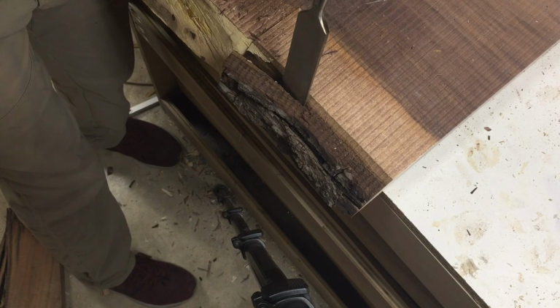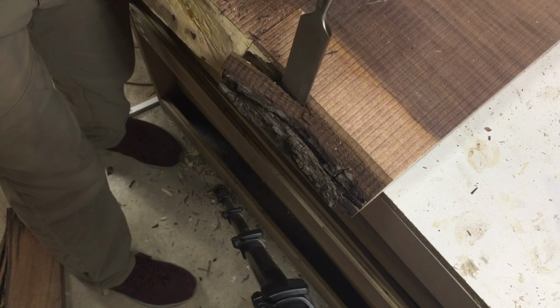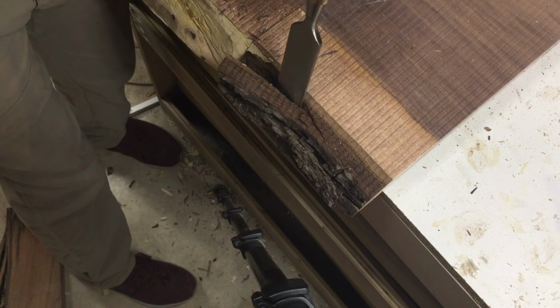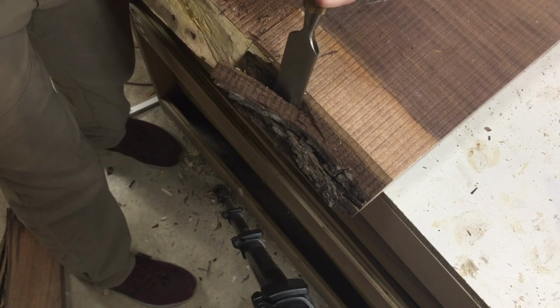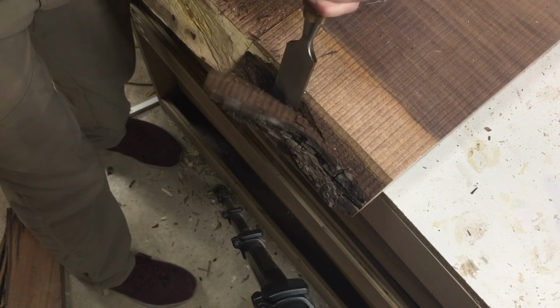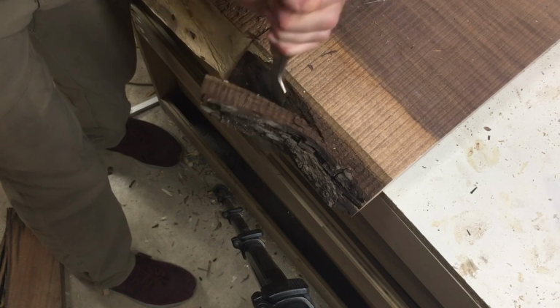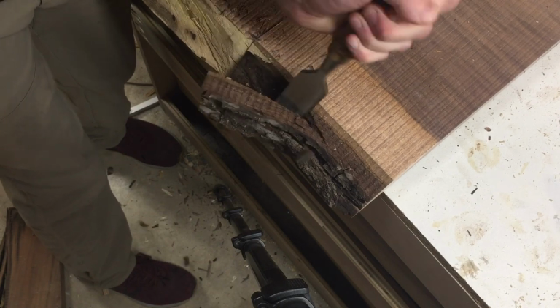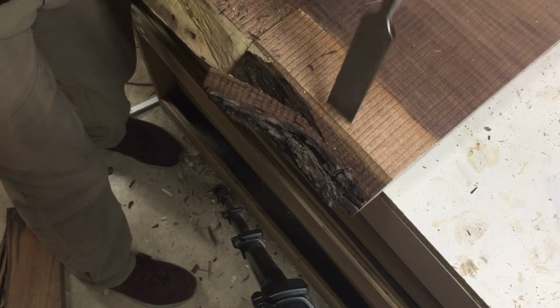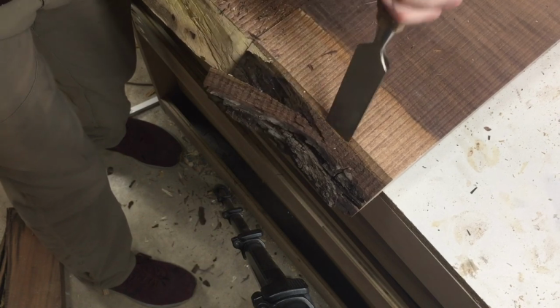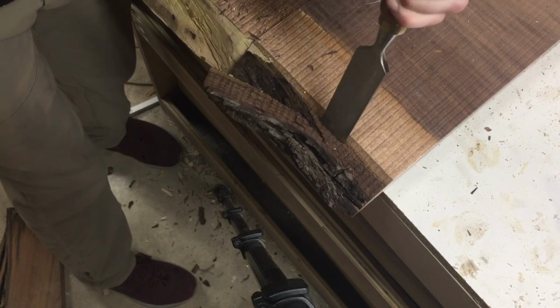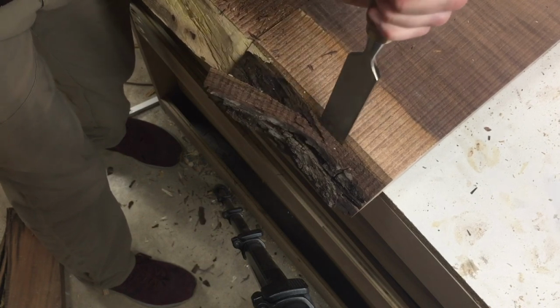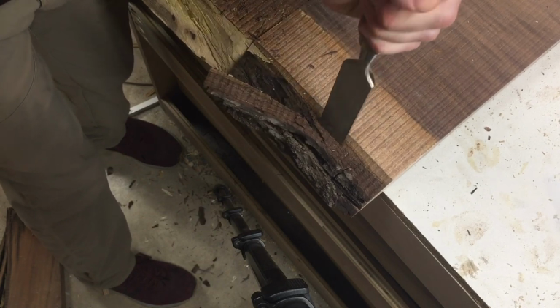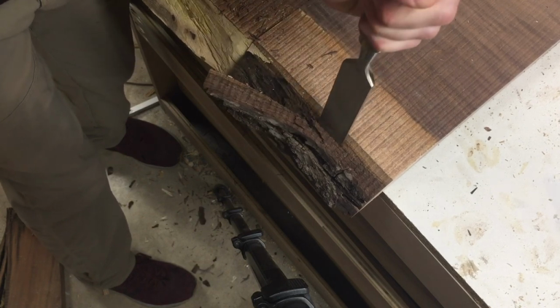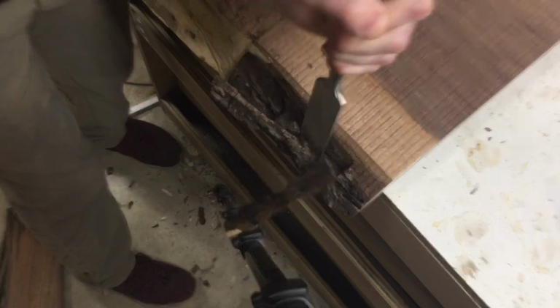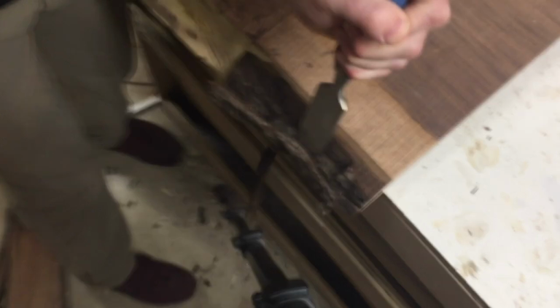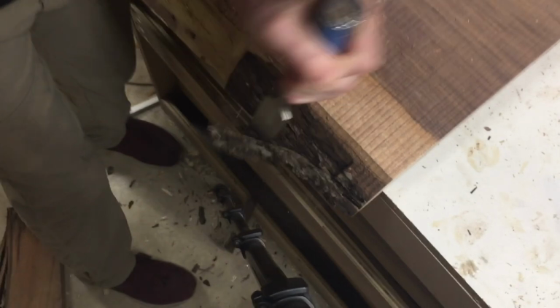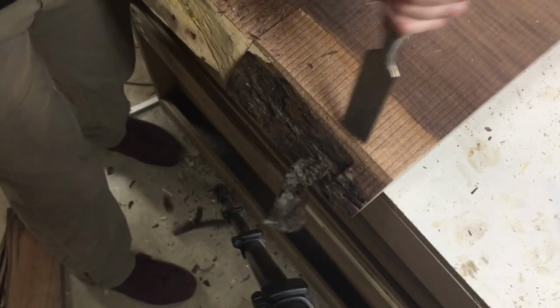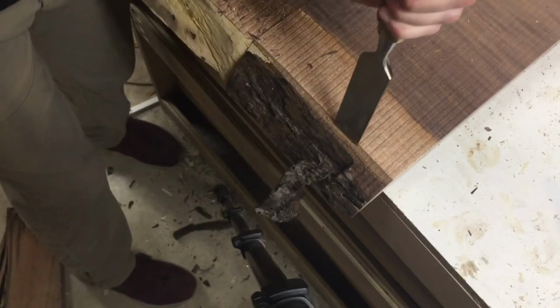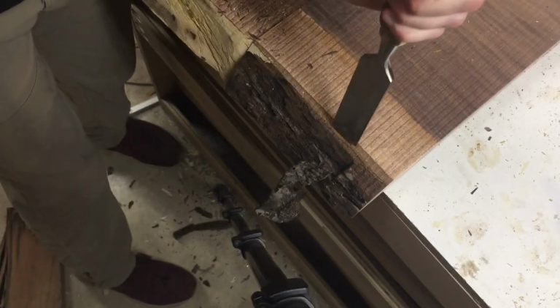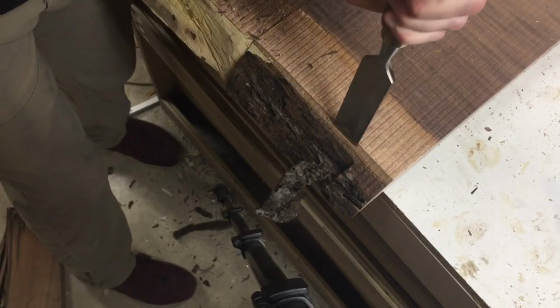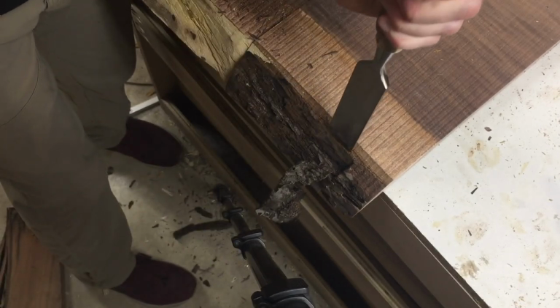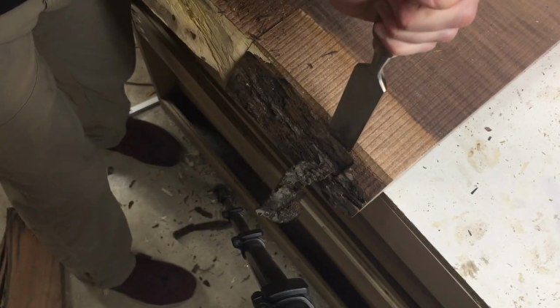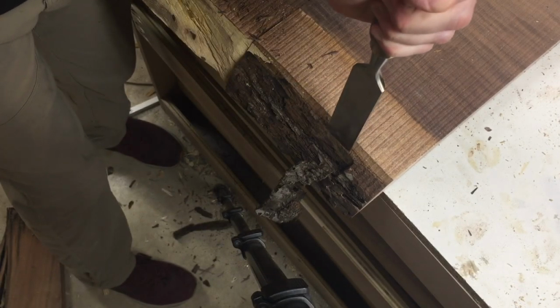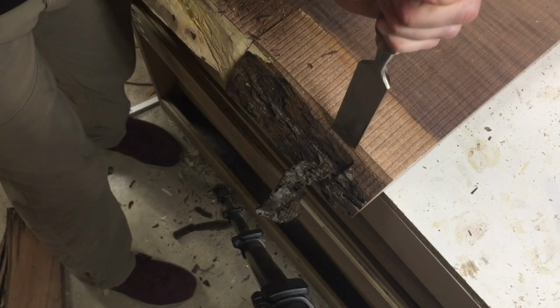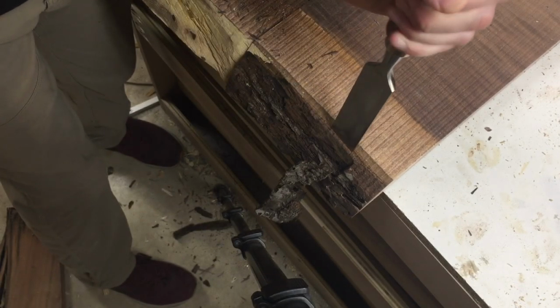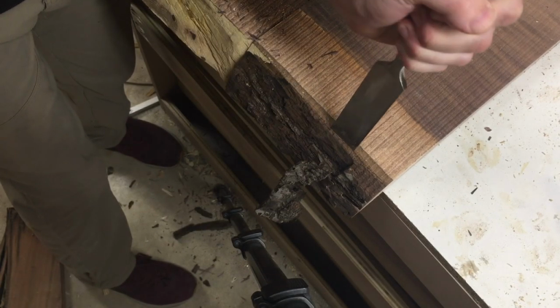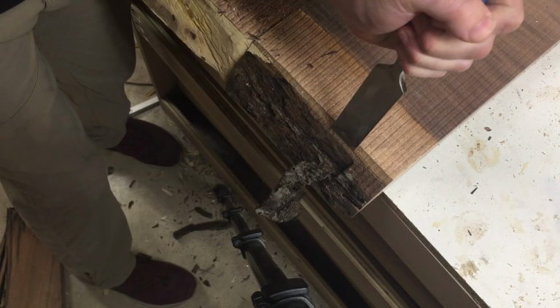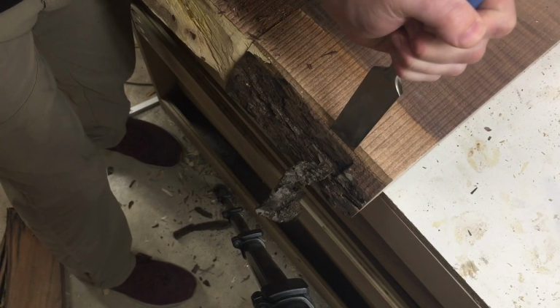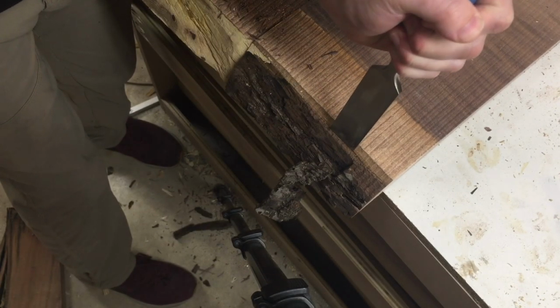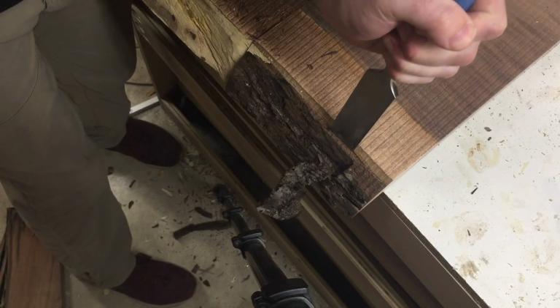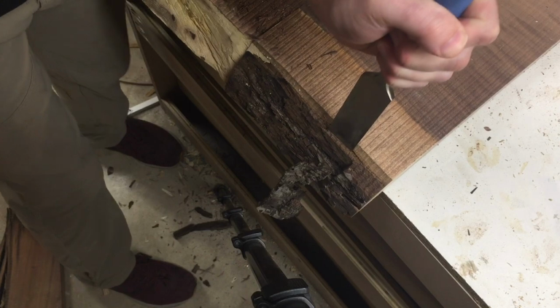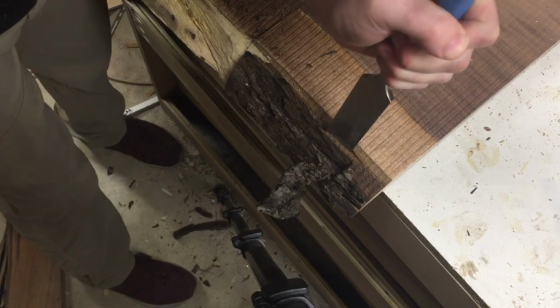One smack at a time, I'm putting together with the chisel and swooping it off.